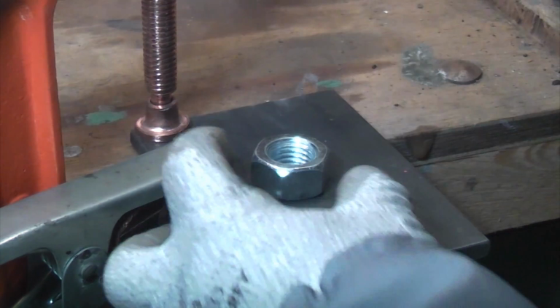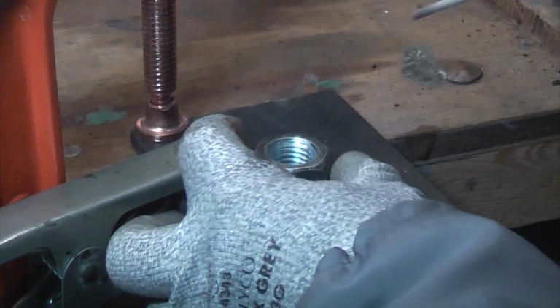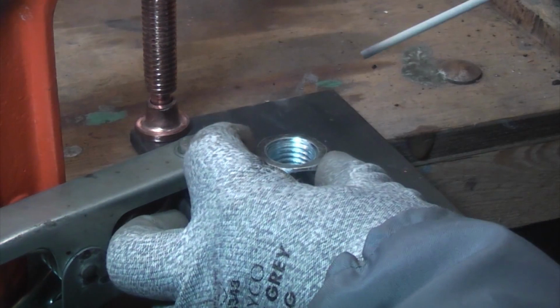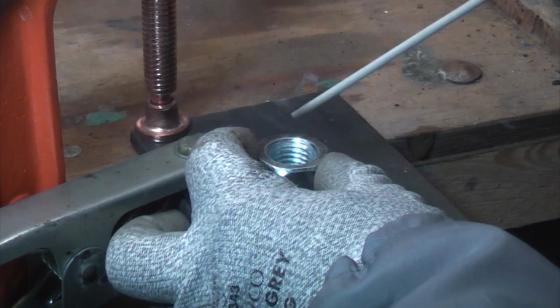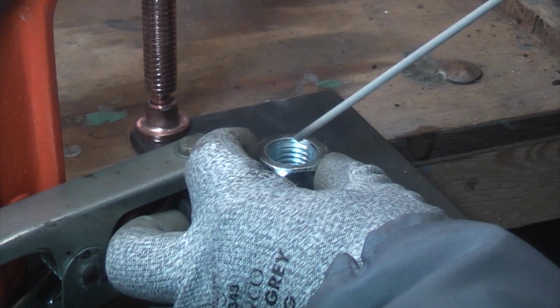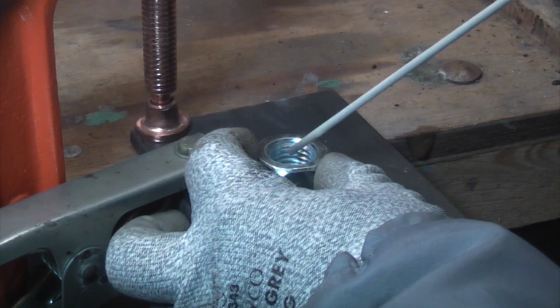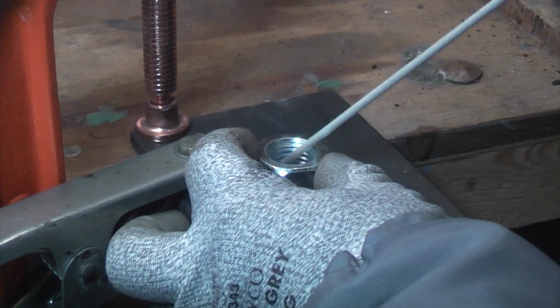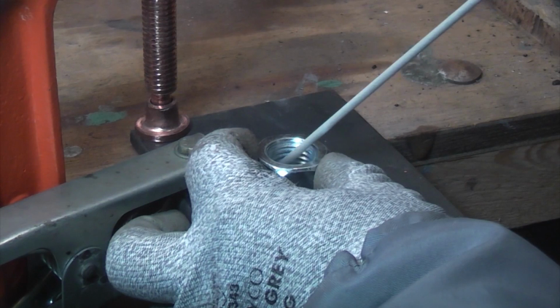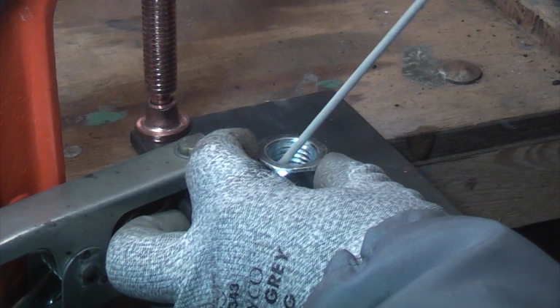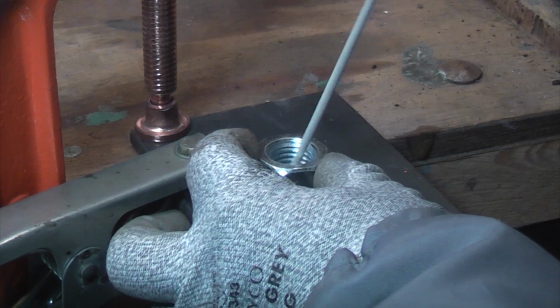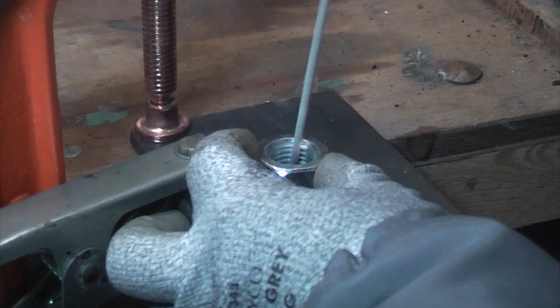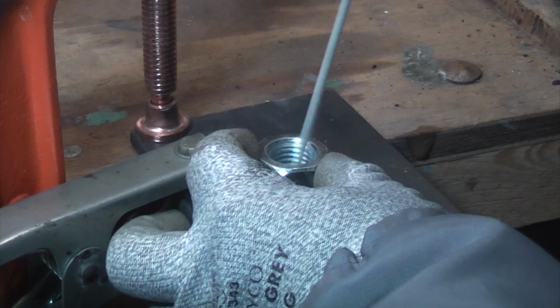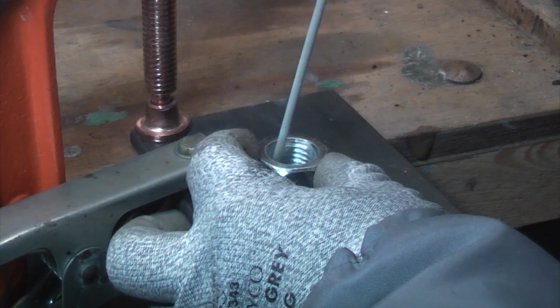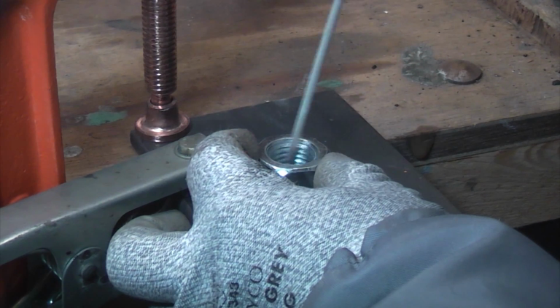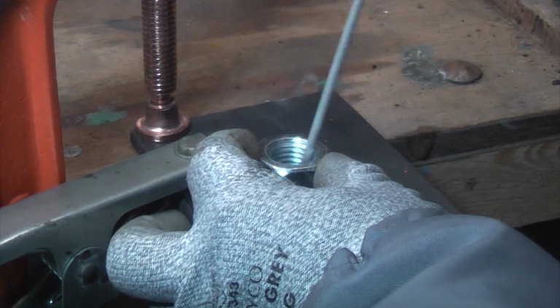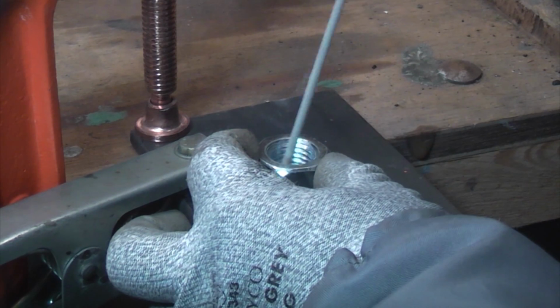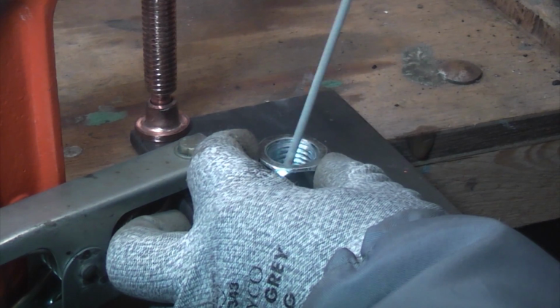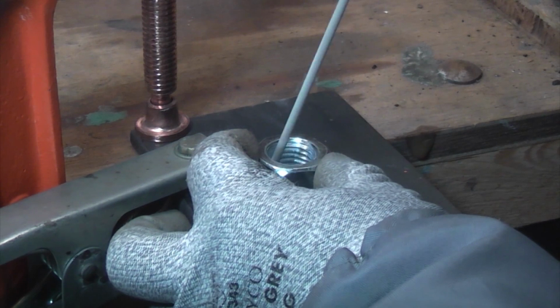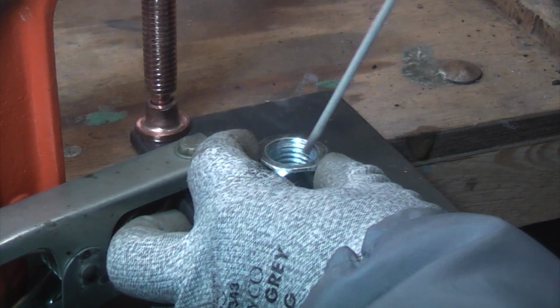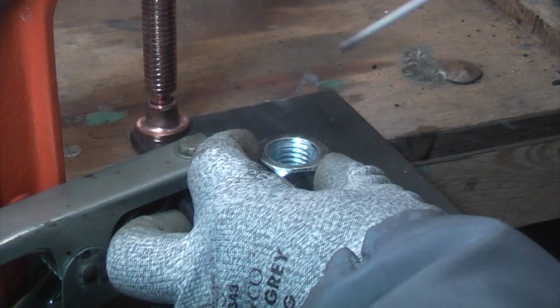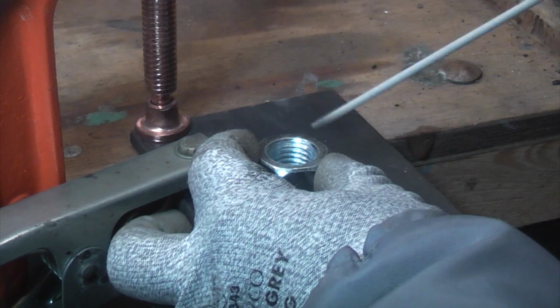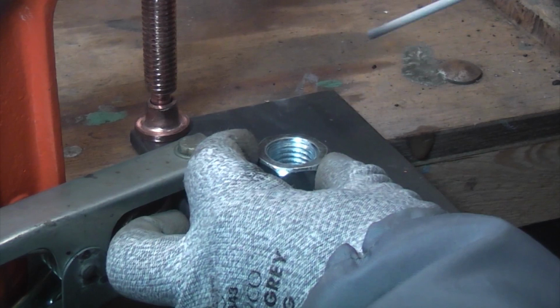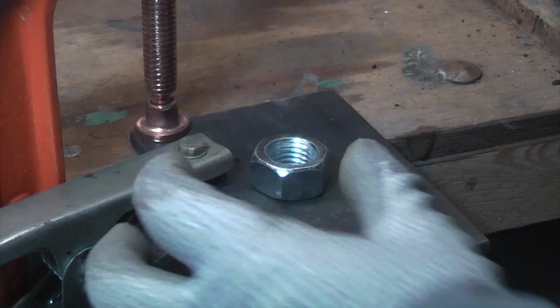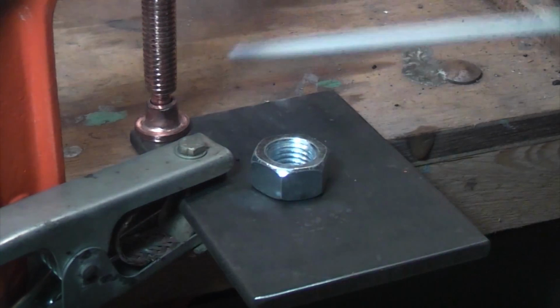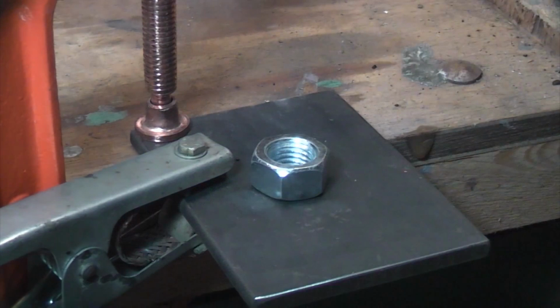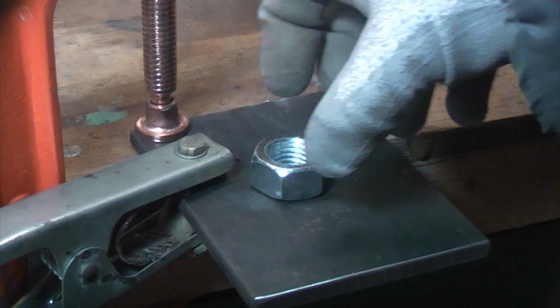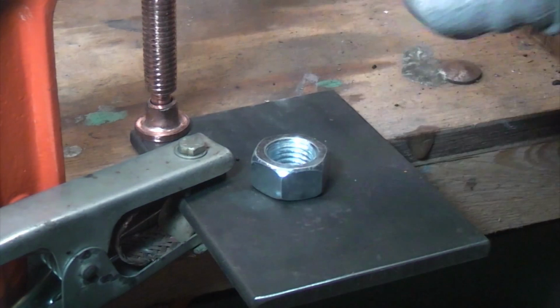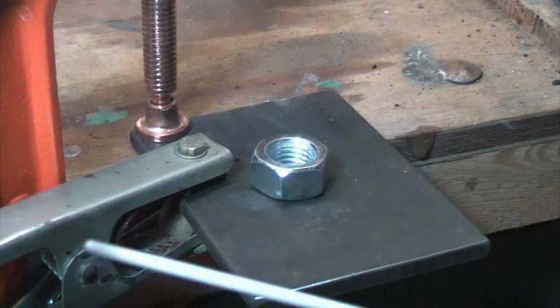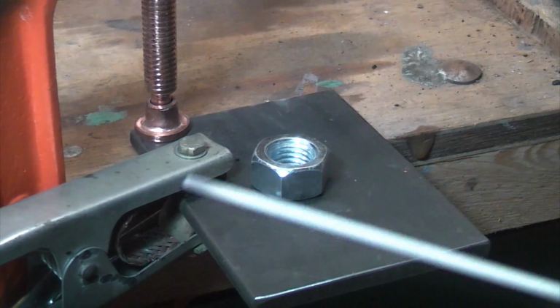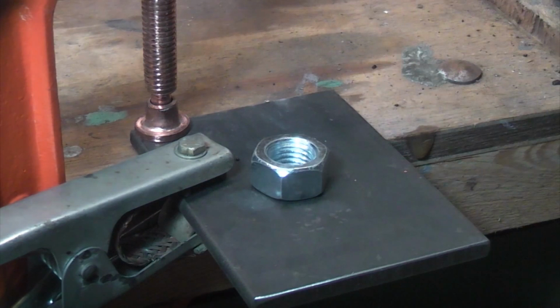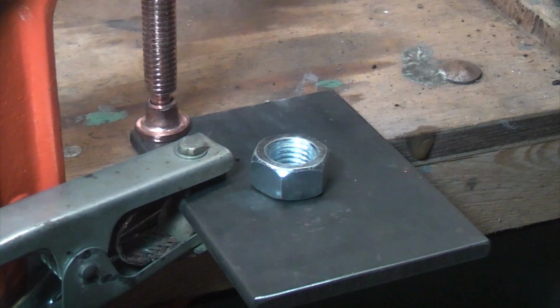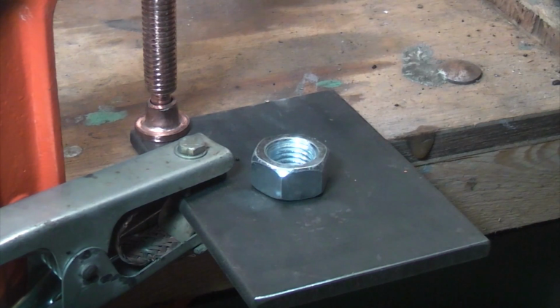So what we're going to do is we're just going to weld that — we're going to switch the welder on and we're going to put a bit of weld in there until there's enough weld so that it'll hold, and then we can just get our spanner and undo it and remove the broken stud.